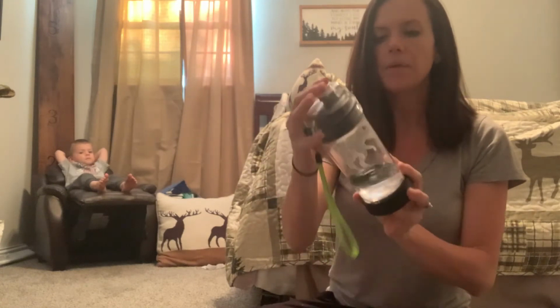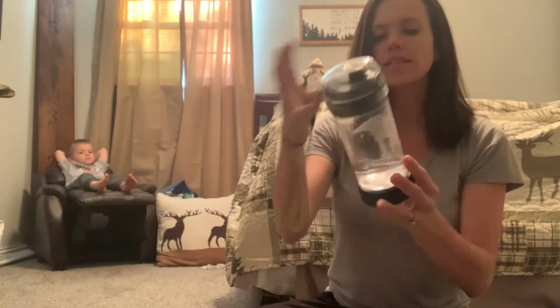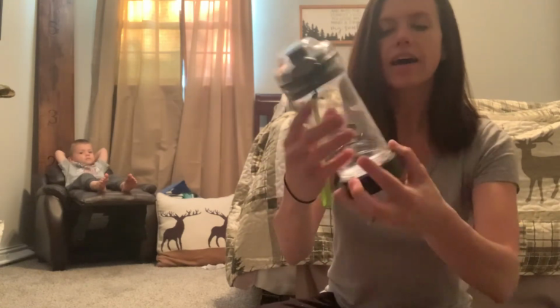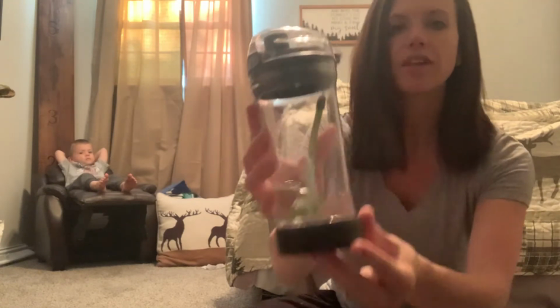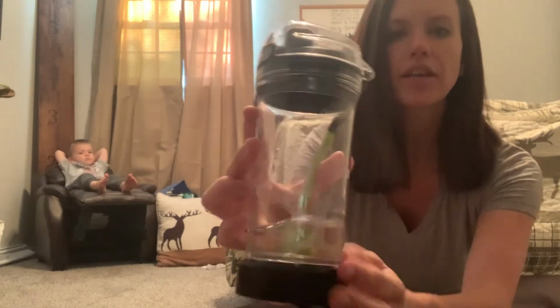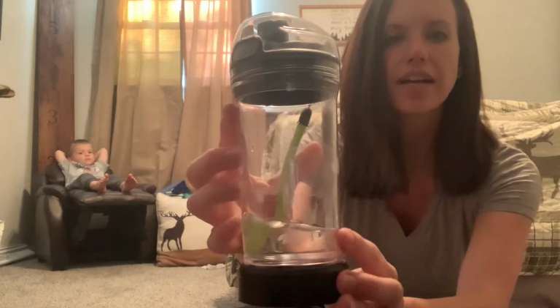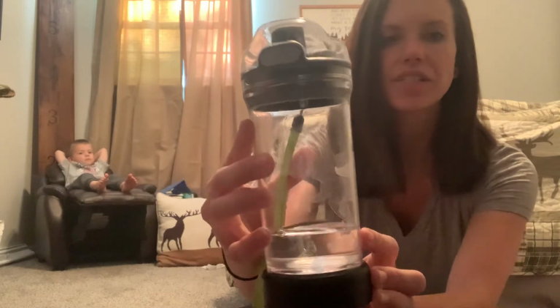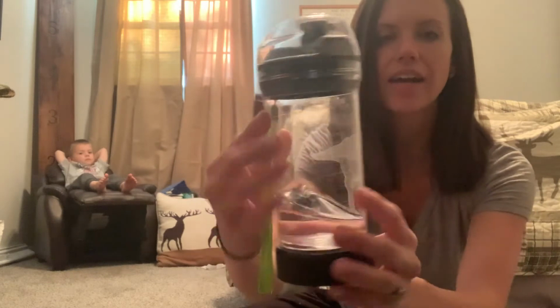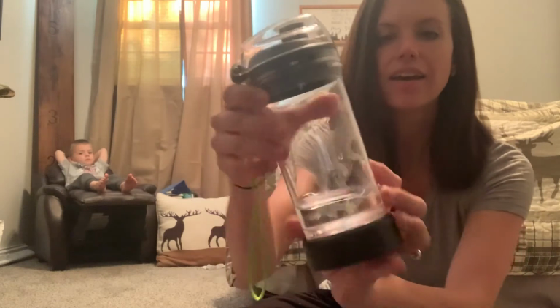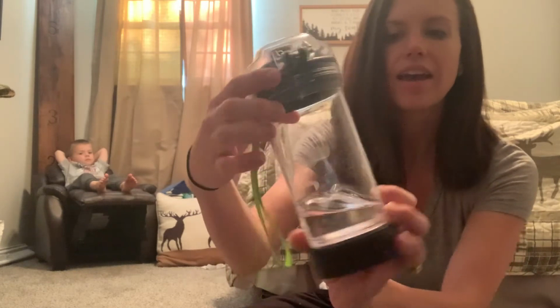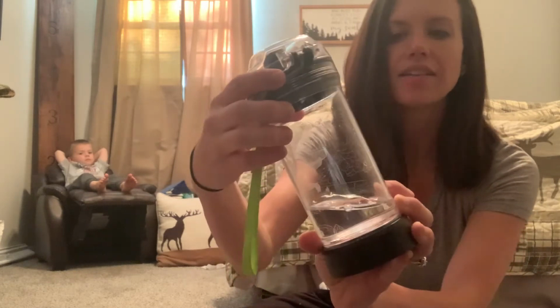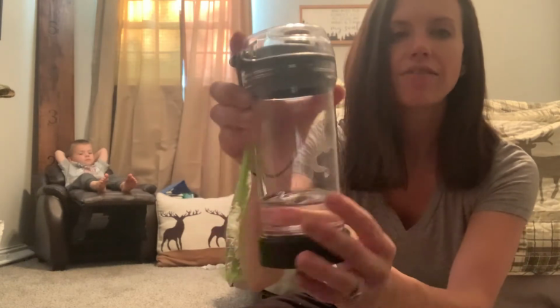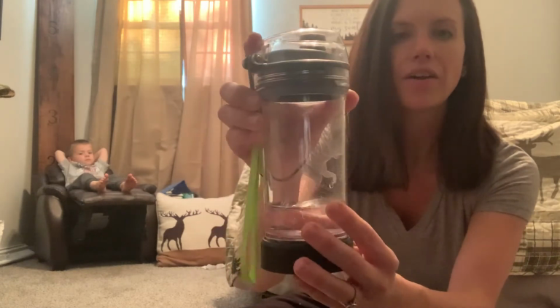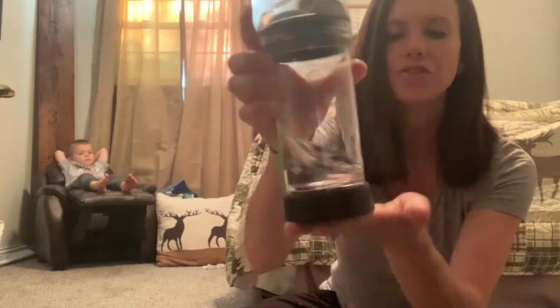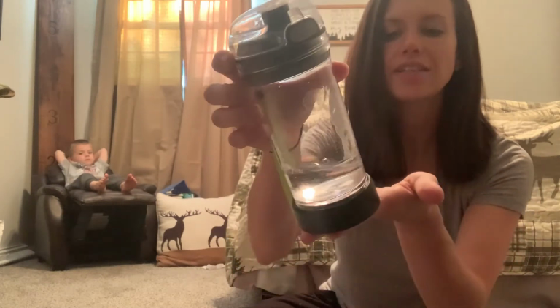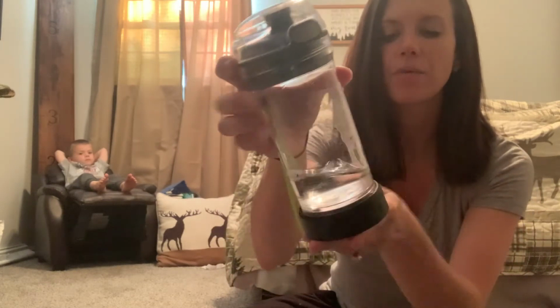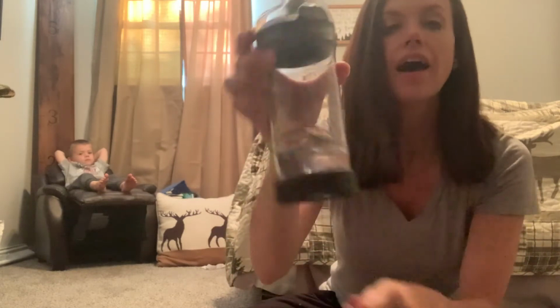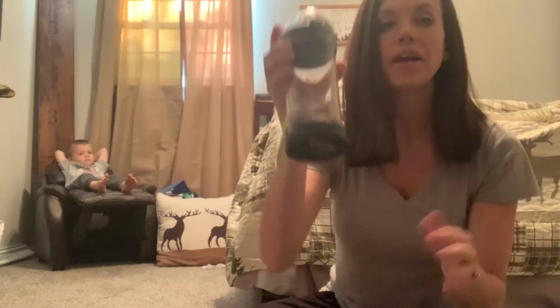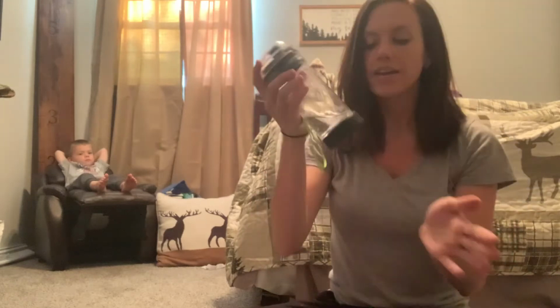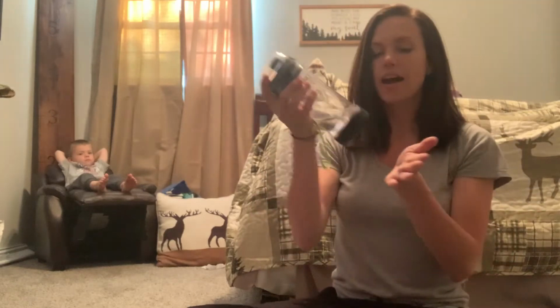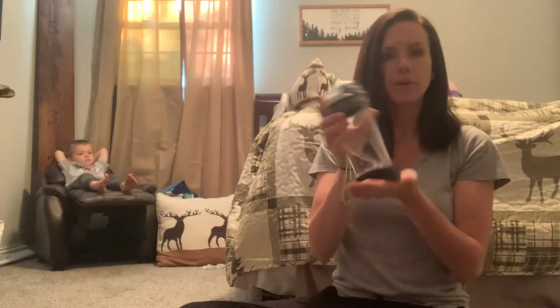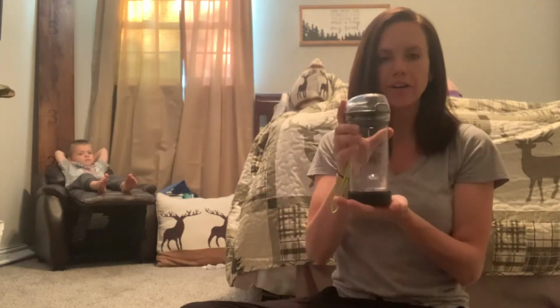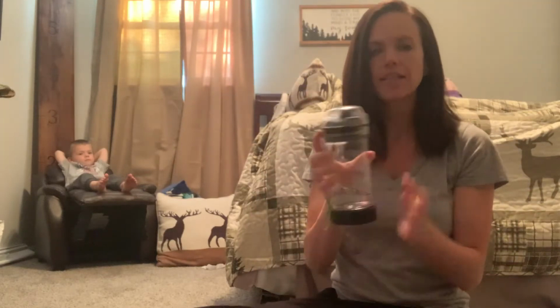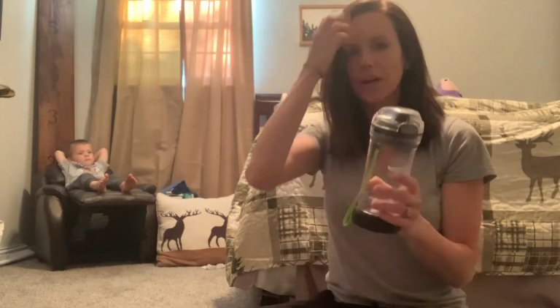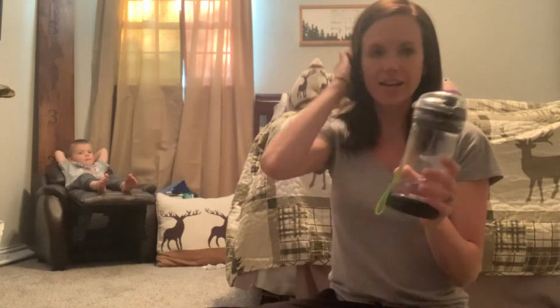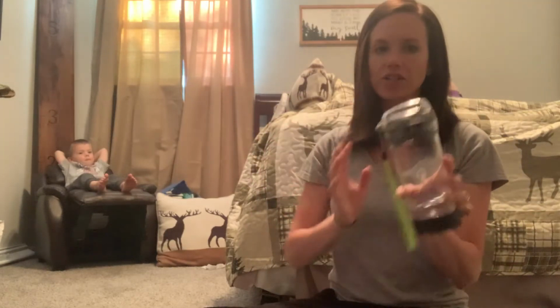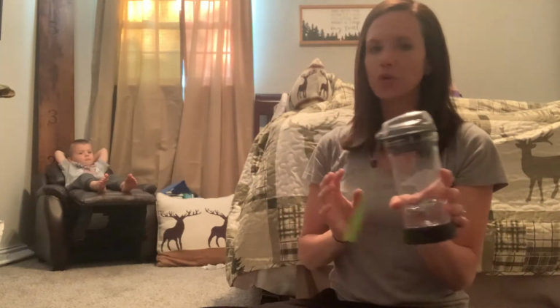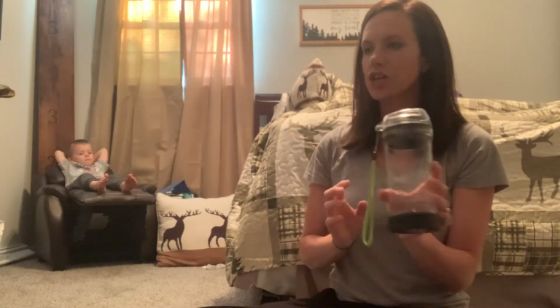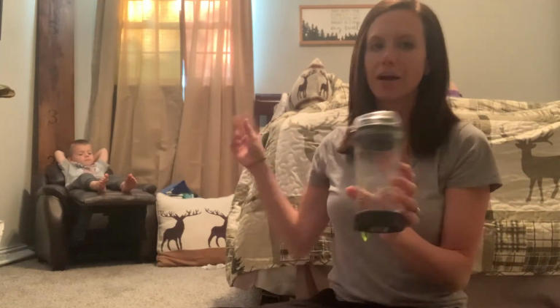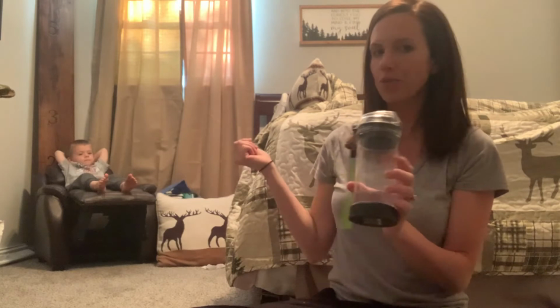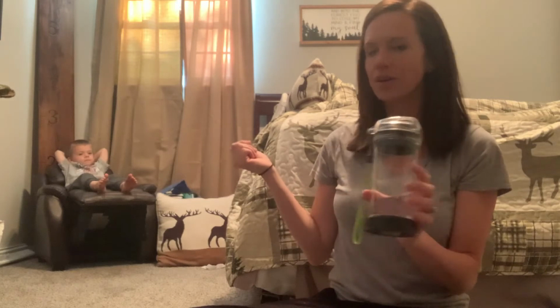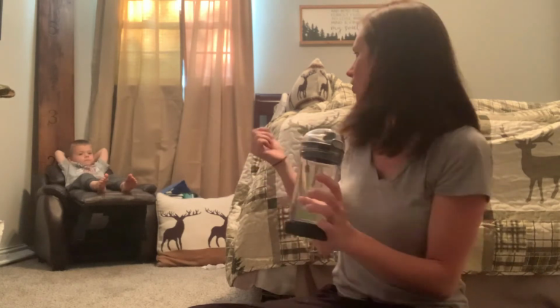It does have kind of a 3D looking dinosaur design and a volcano — I'm not sure if you can see that very well. It takes AA batteries, and it actually has a really cool feature, and I will let my three-year-old come show you.